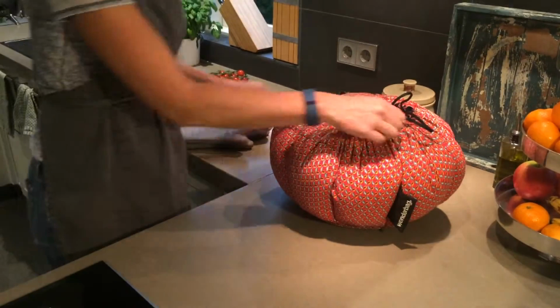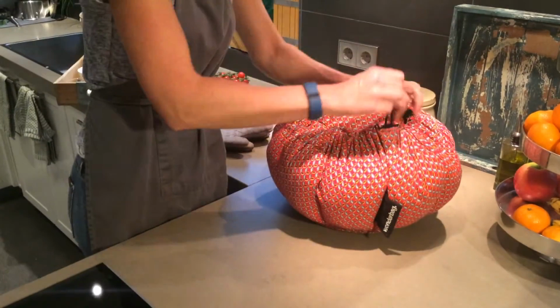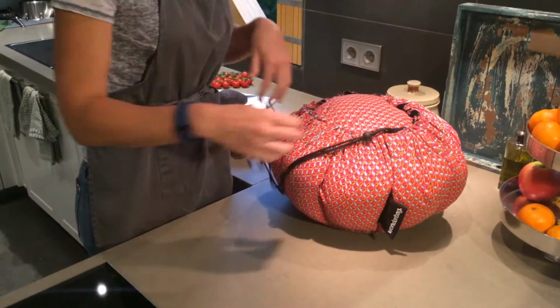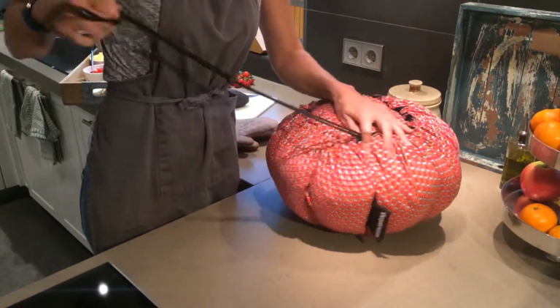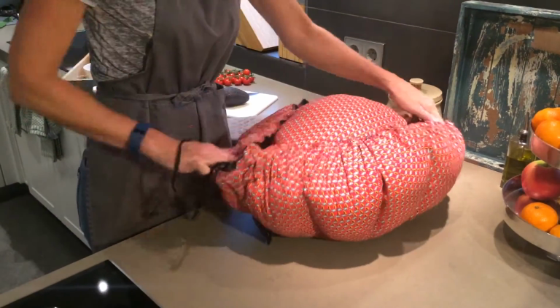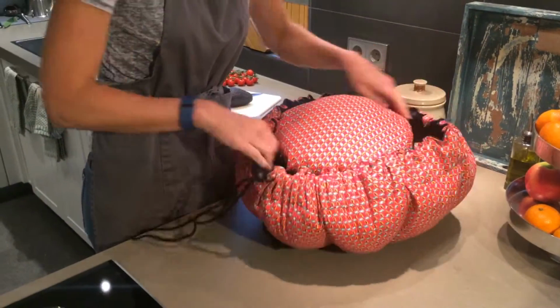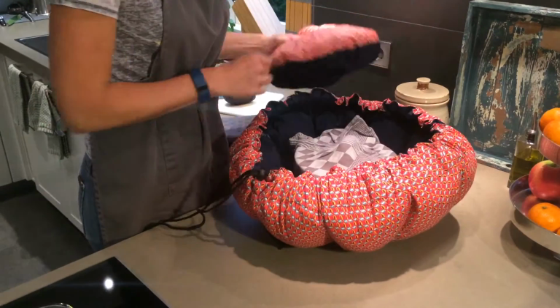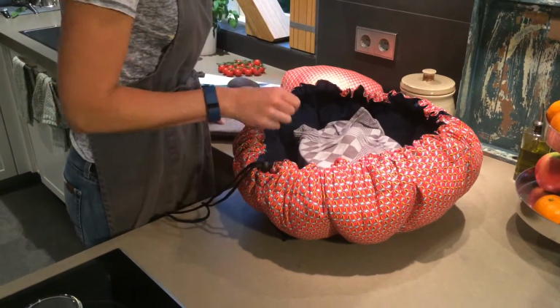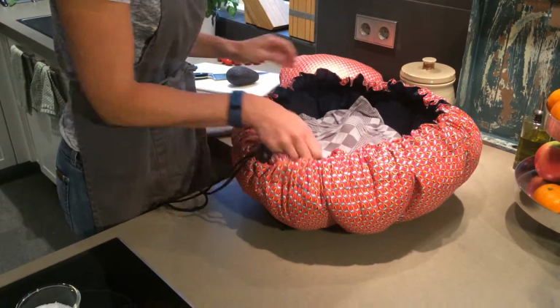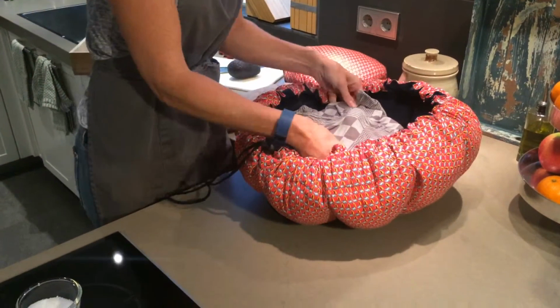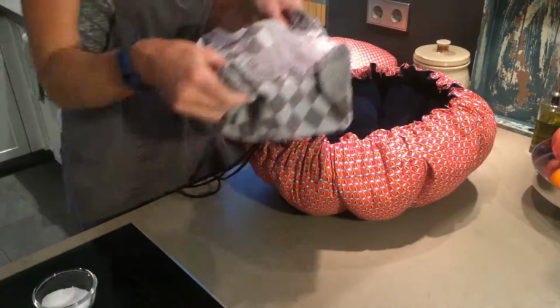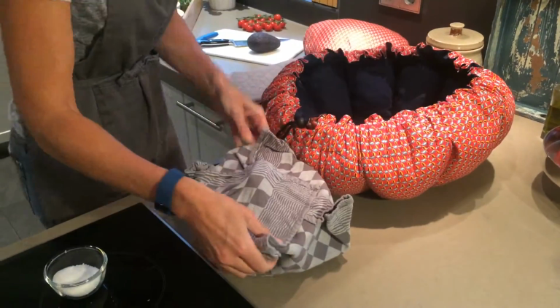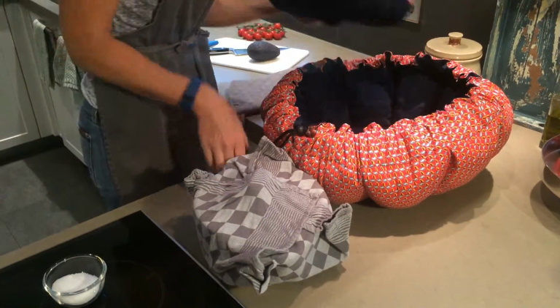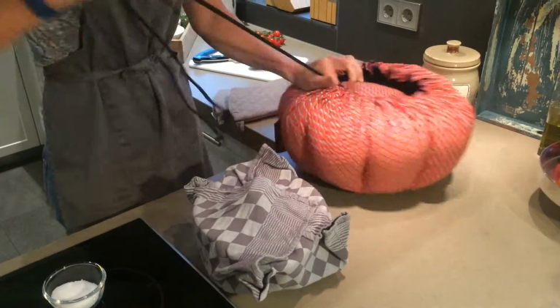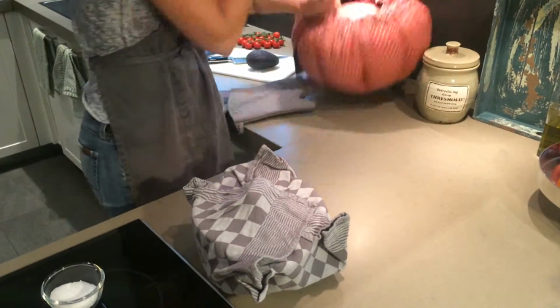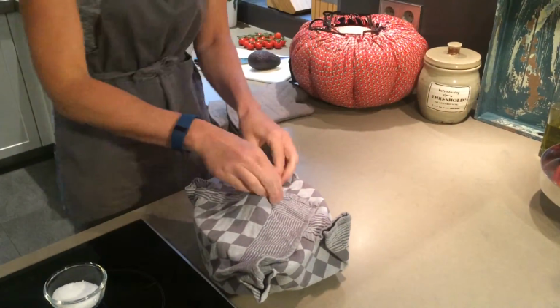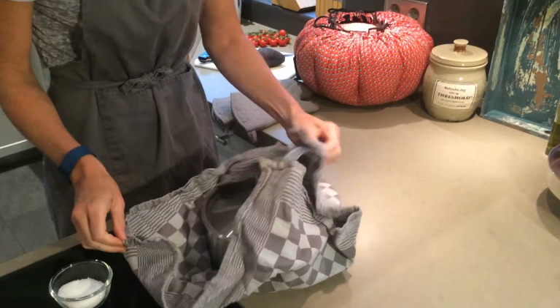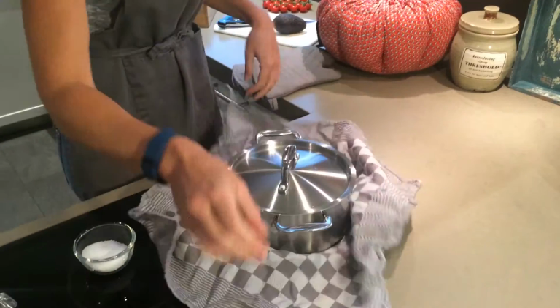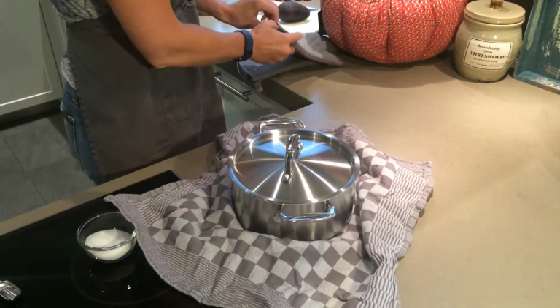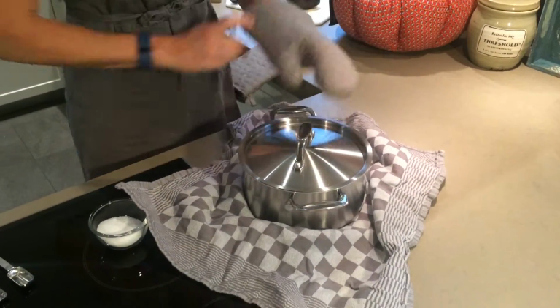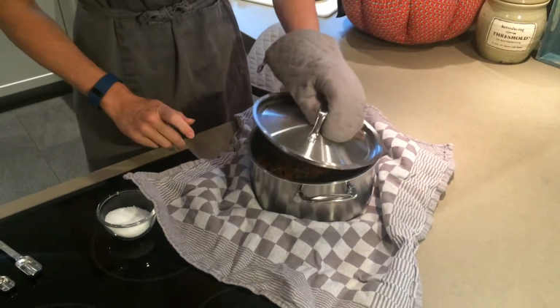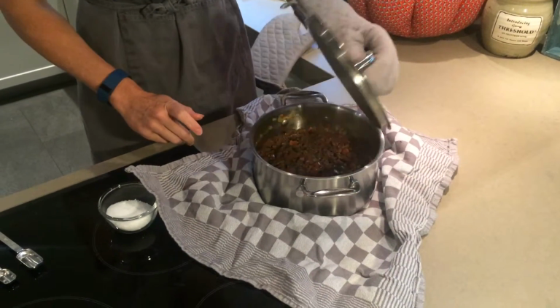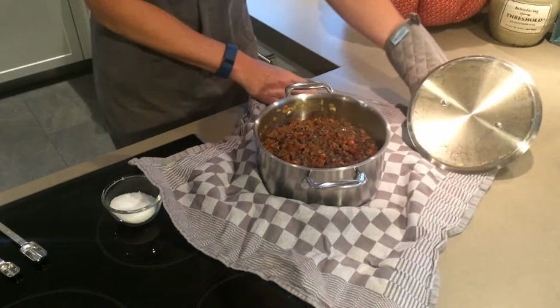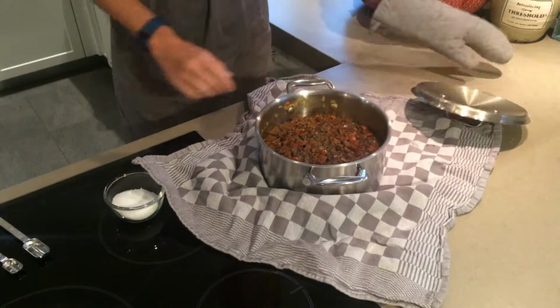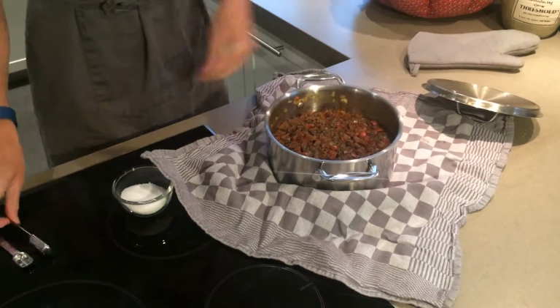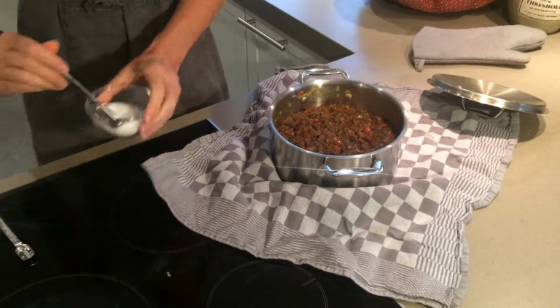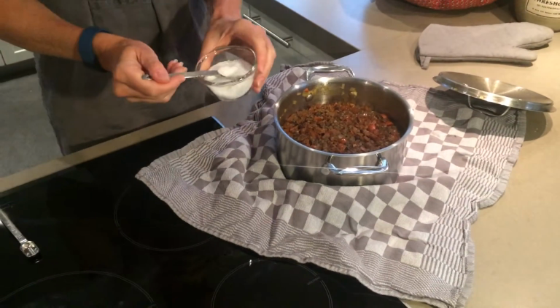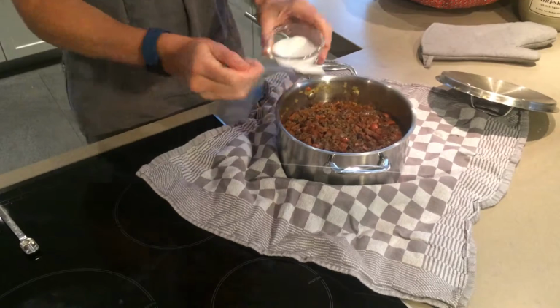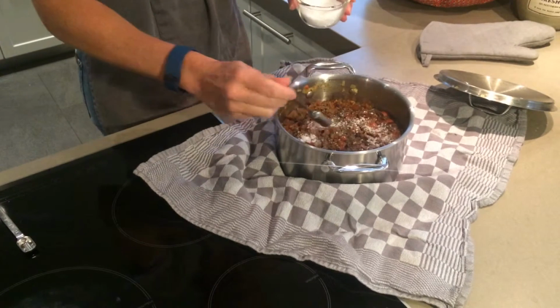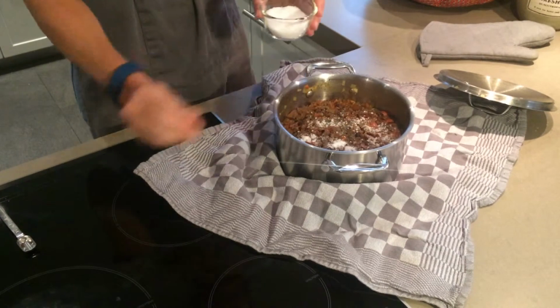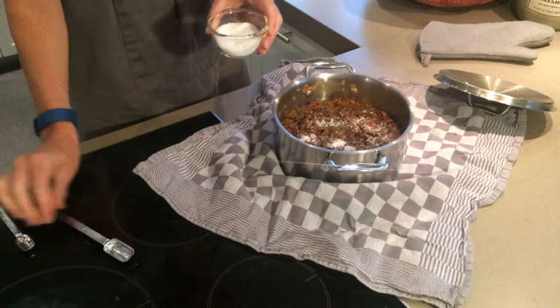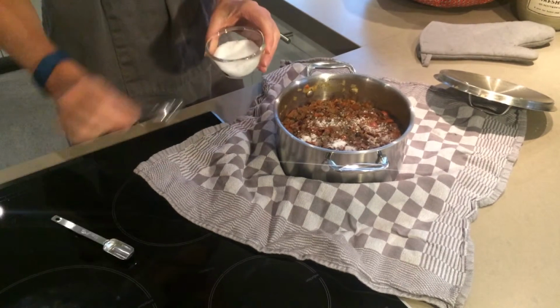Tonight we're serving our Santa Fe beans and wheat berries in wraps. I've got some avocado, tomatoes, onions, cilantro — or coriander as it's called in Europe — along with some grated cheese and a bit of Greek yogurt in place of sour cream.